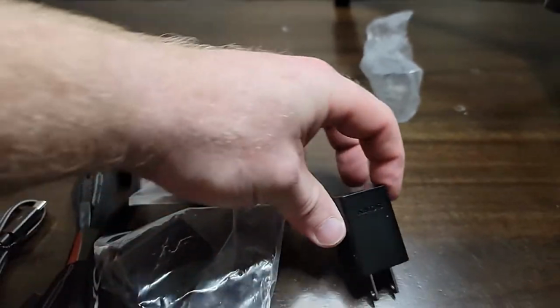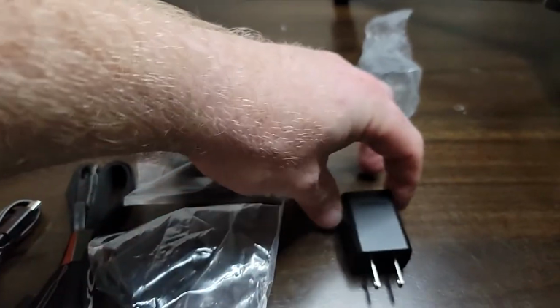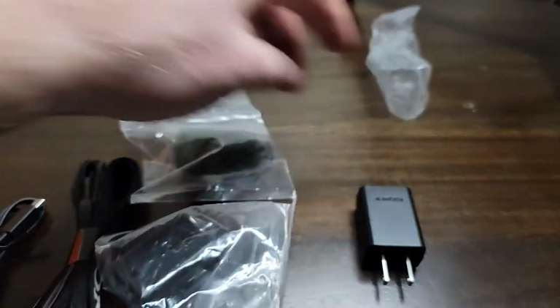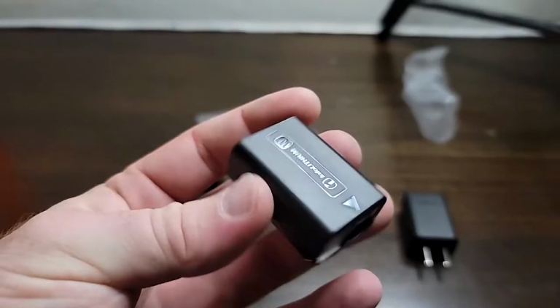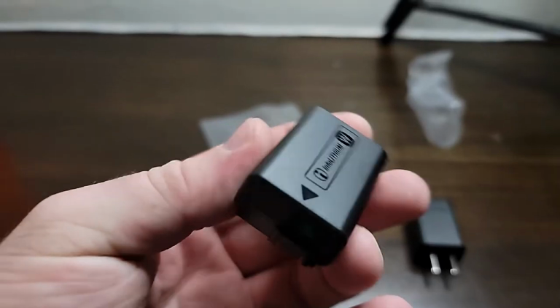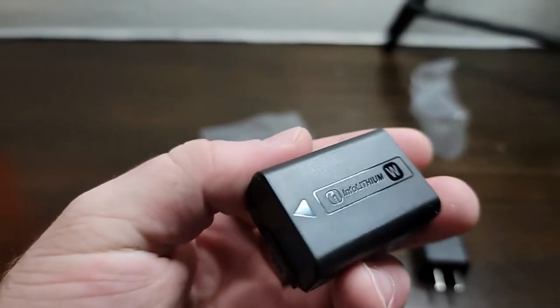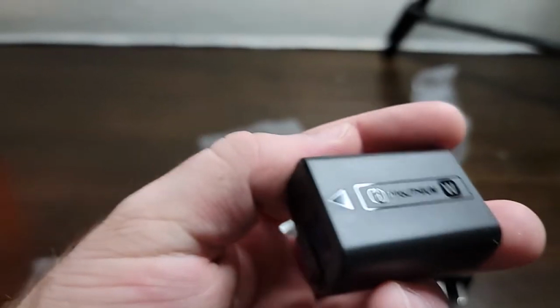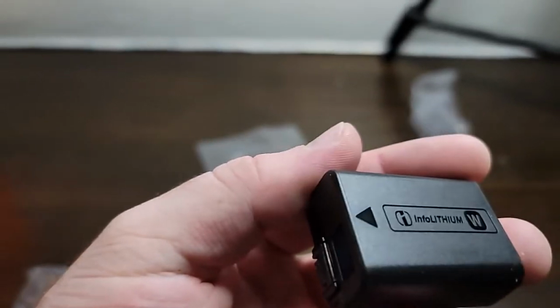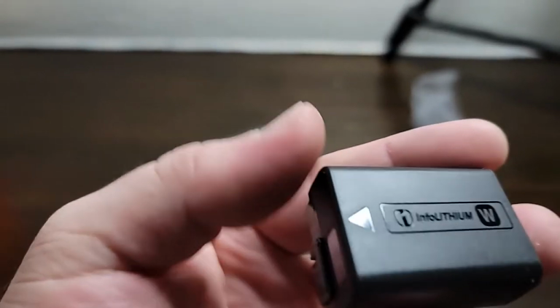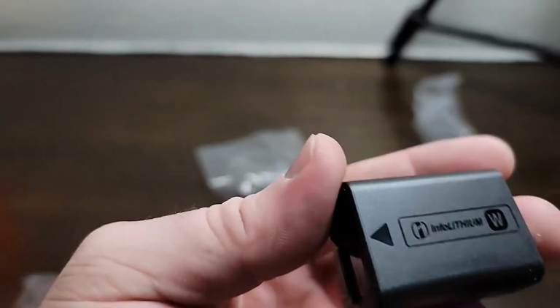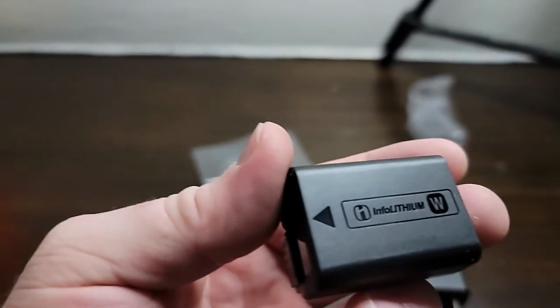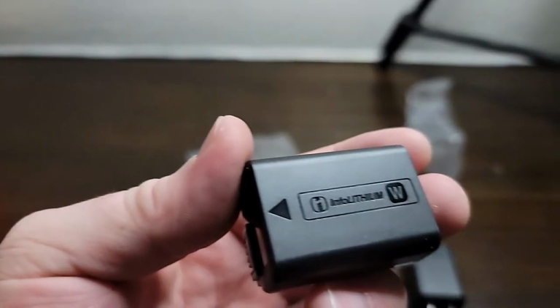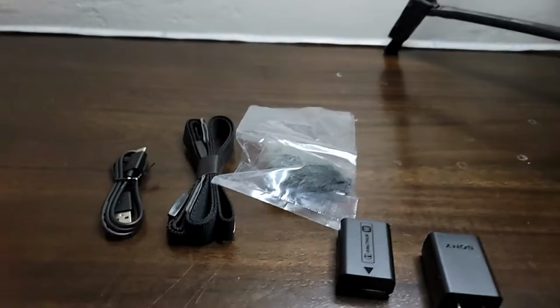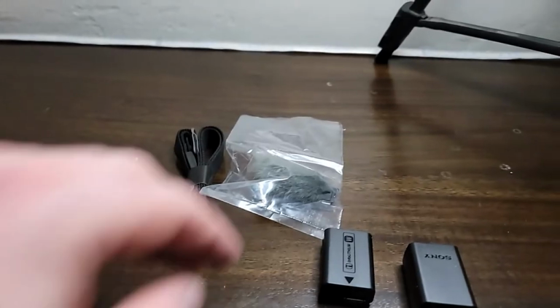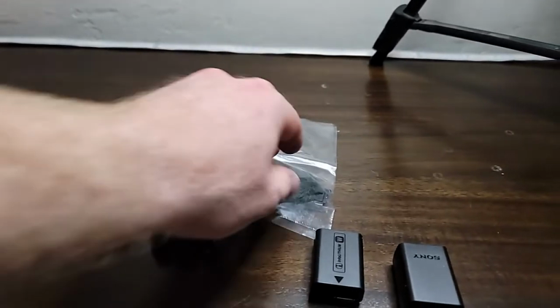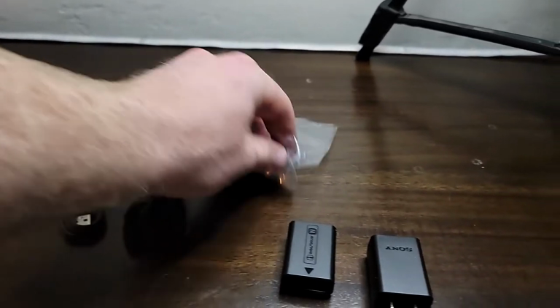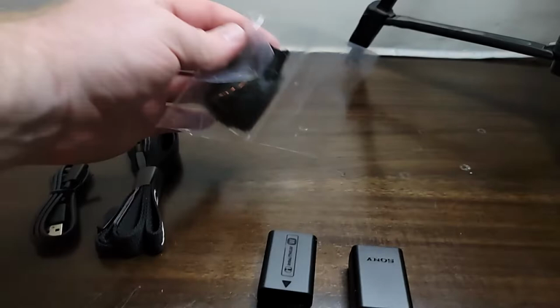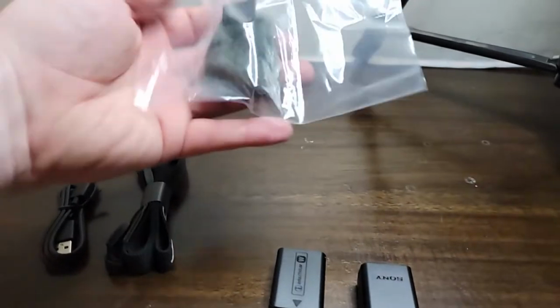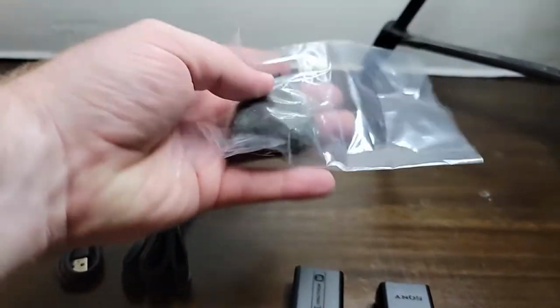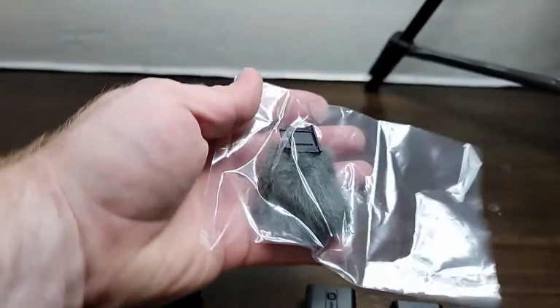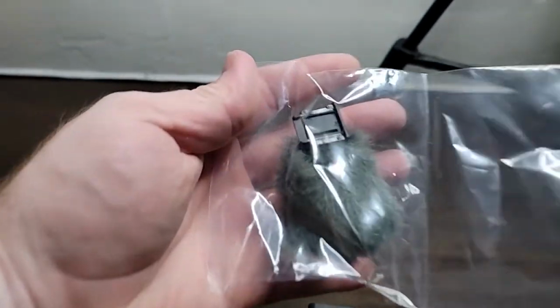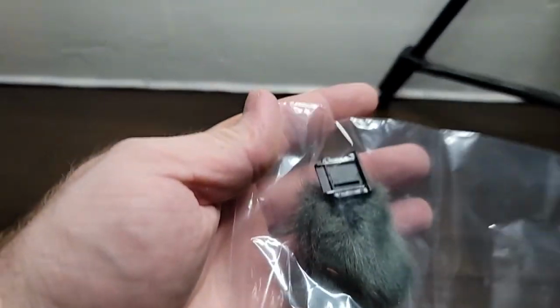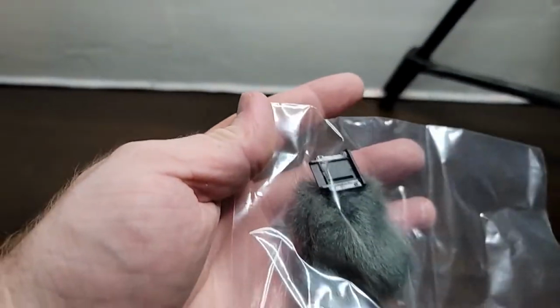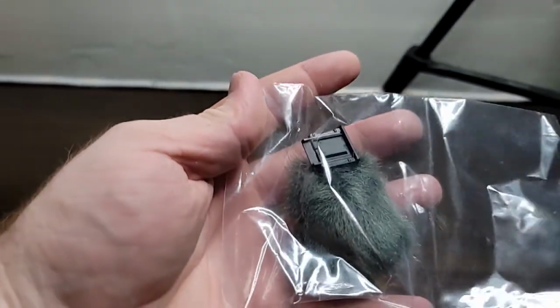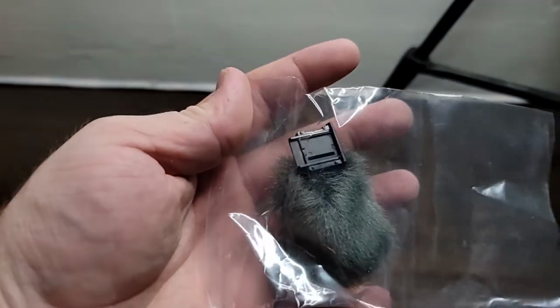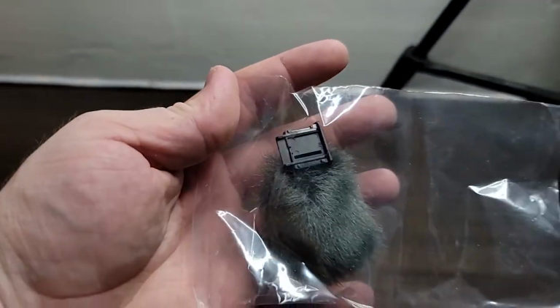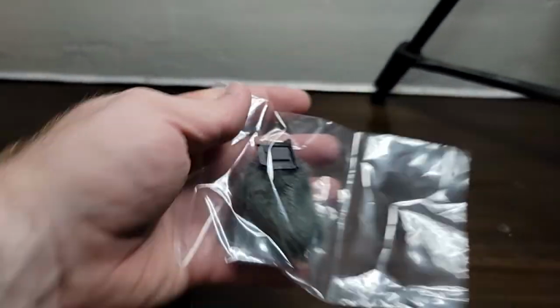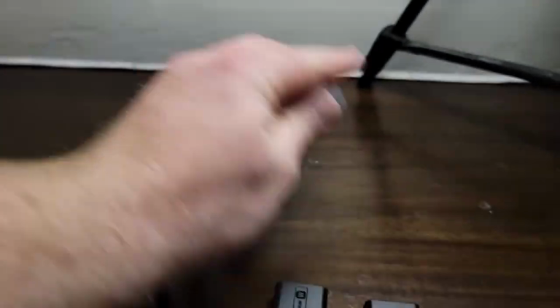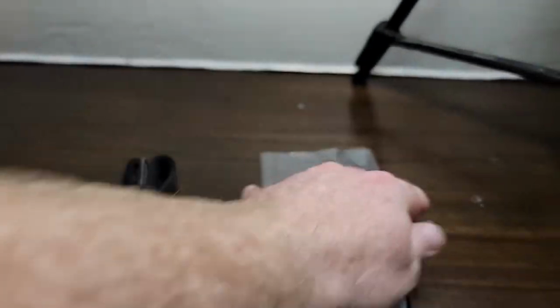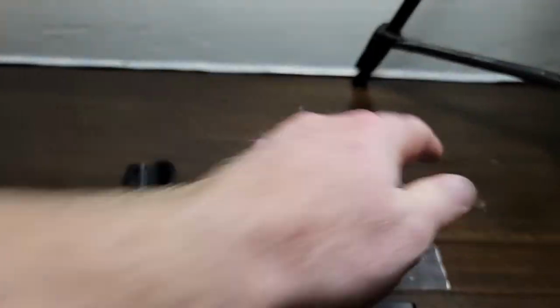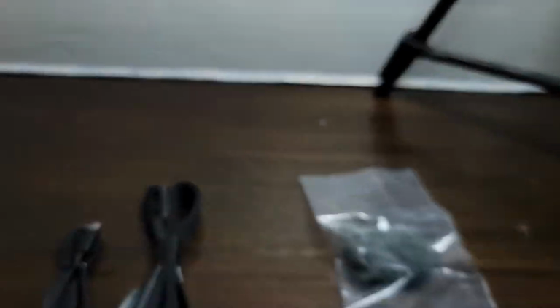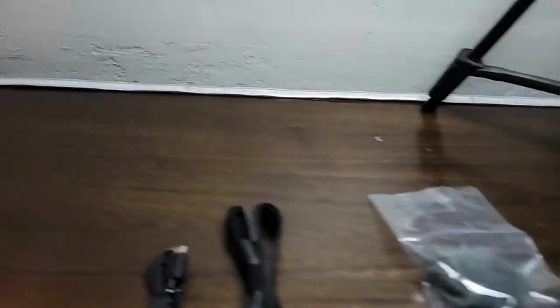Here is the battery. I'm probably going to need a couple more of those — reviews are saying it can die a little quickly. And of course, the fuzzy thing that I'm not going to call a dead cat.